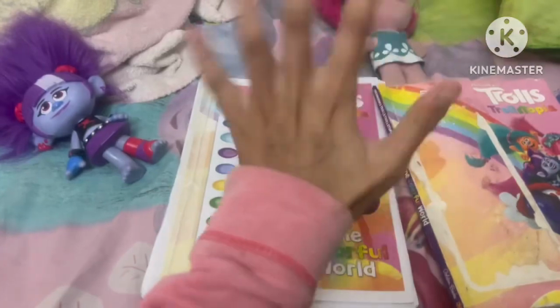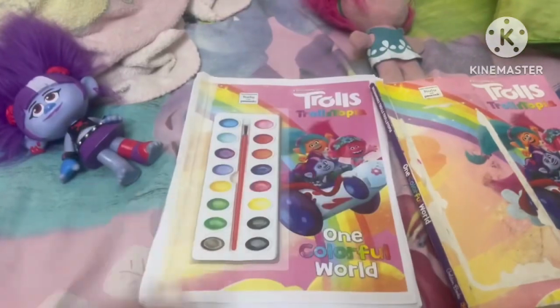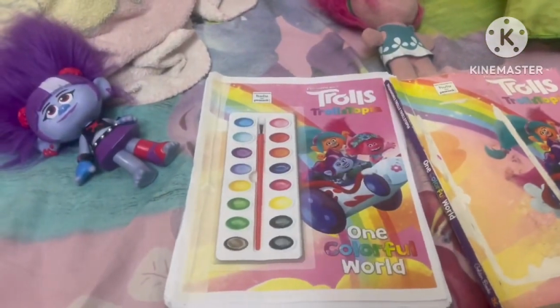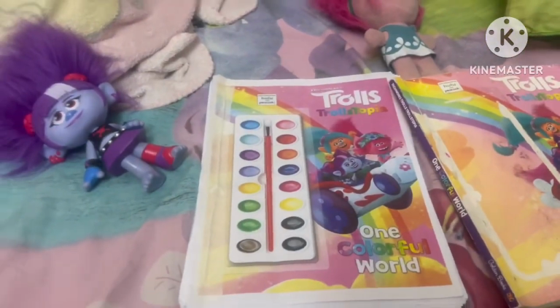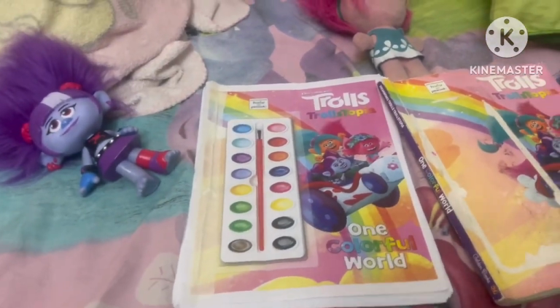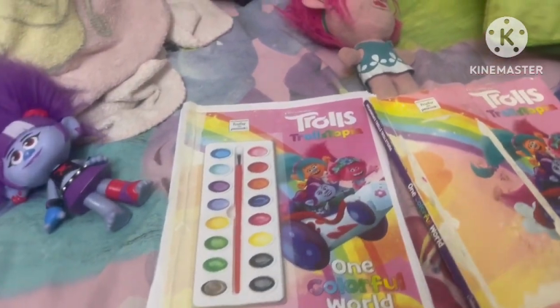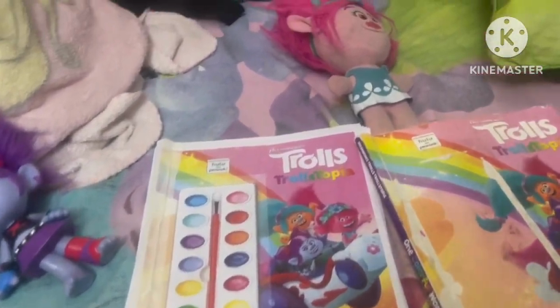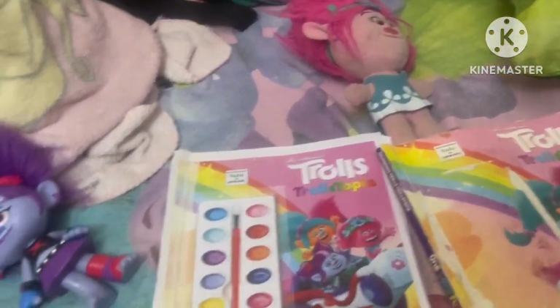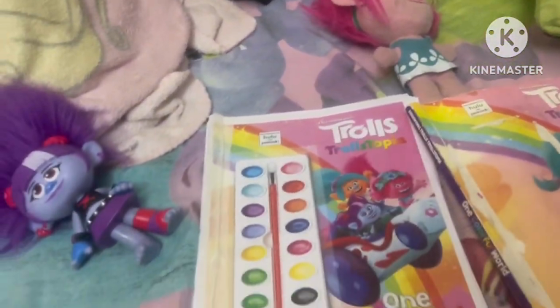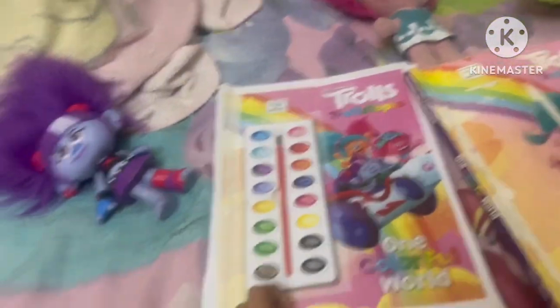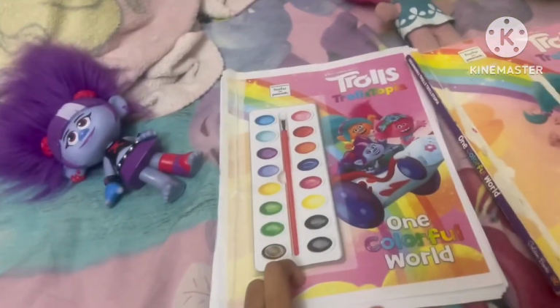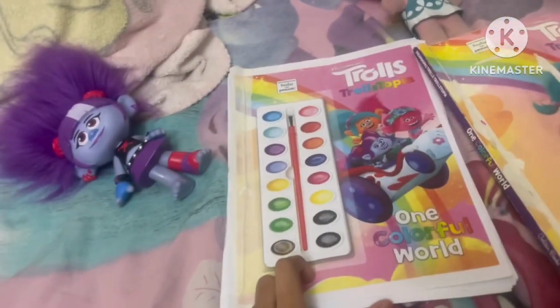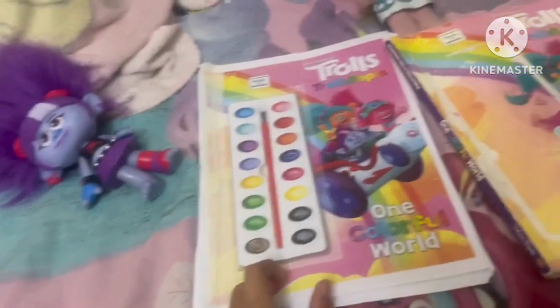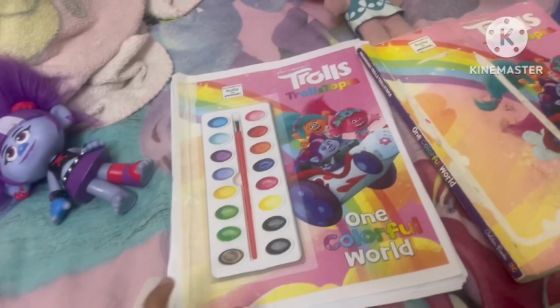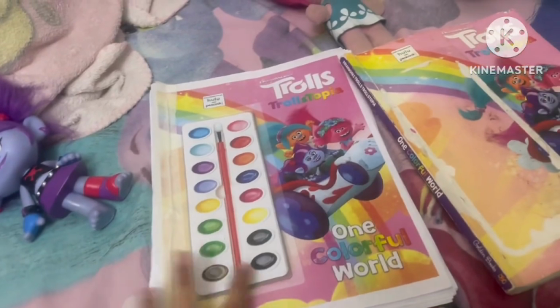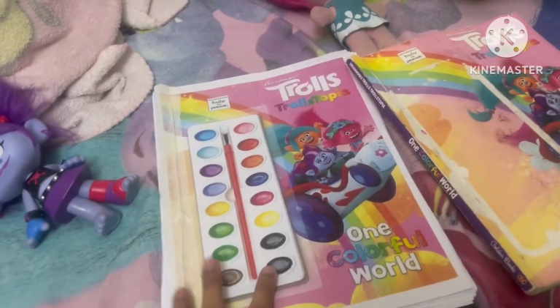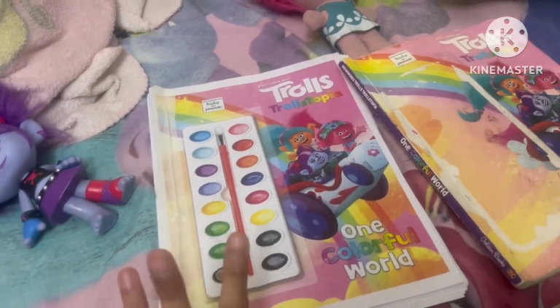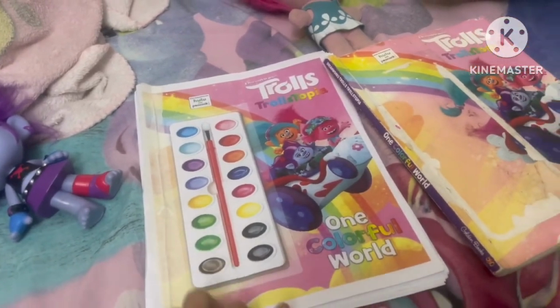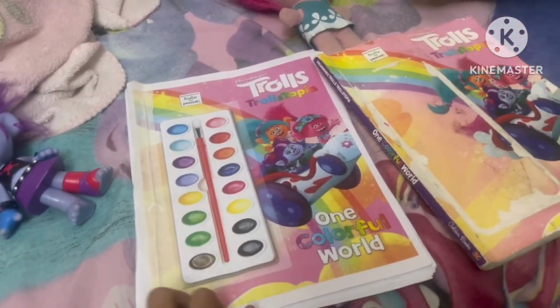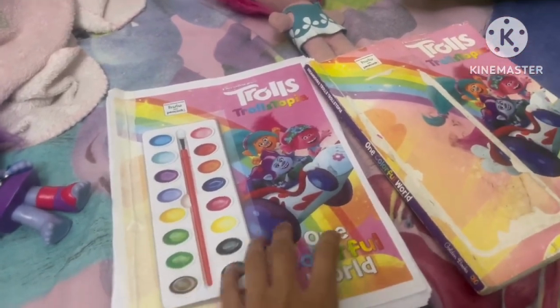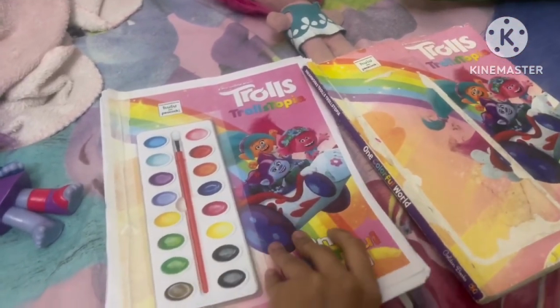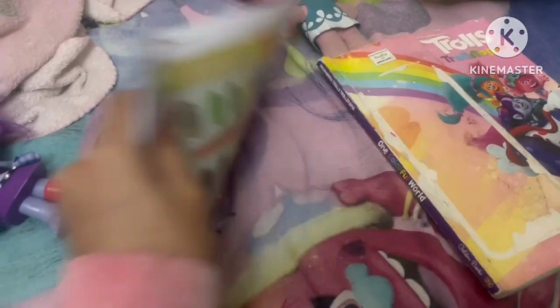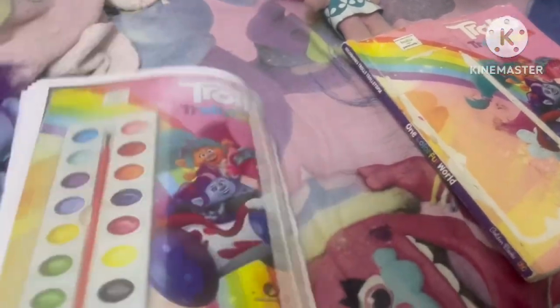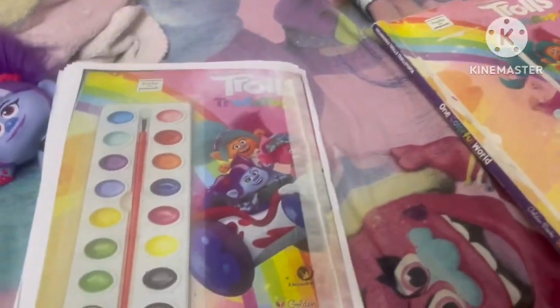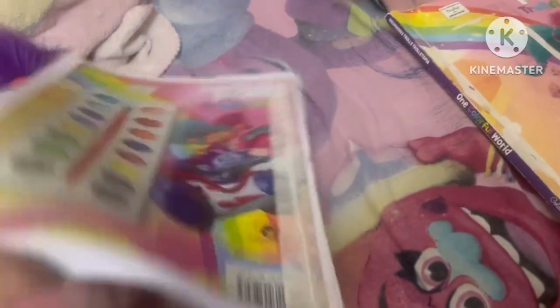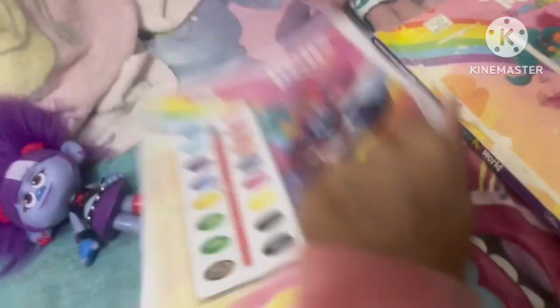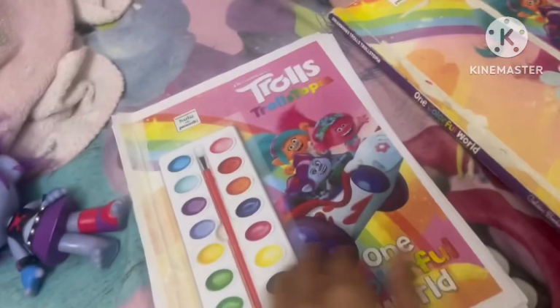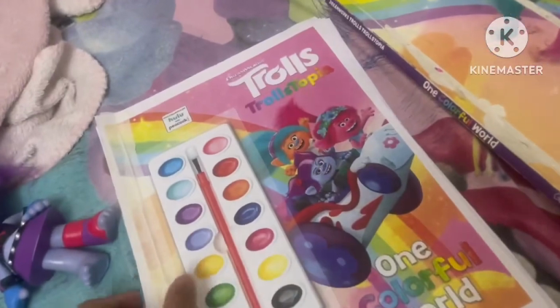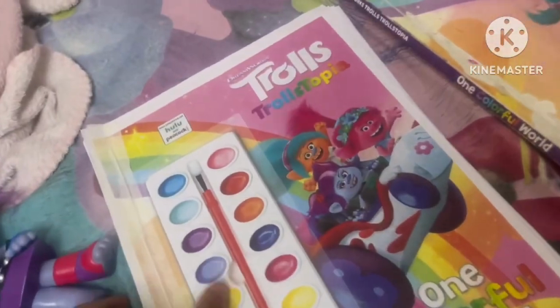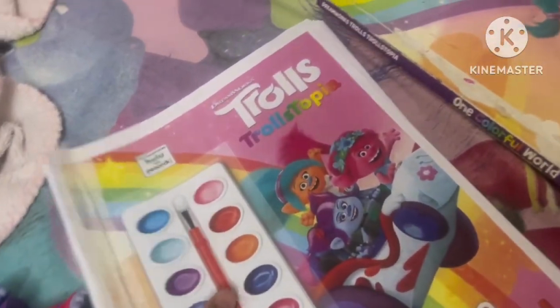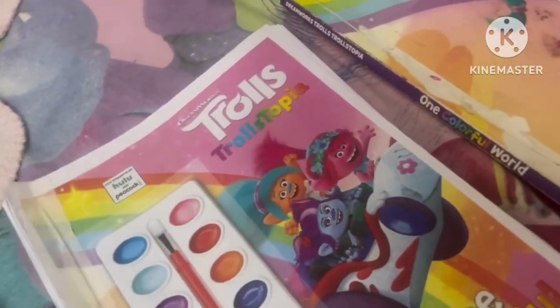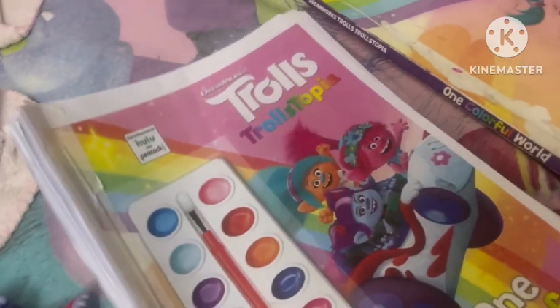Hey guys, welcome back to my channel Trolls Fan Forever. Today's video will not be that long — it's not an unboxing, it's just the book reveal of this coloring book I made by myself.